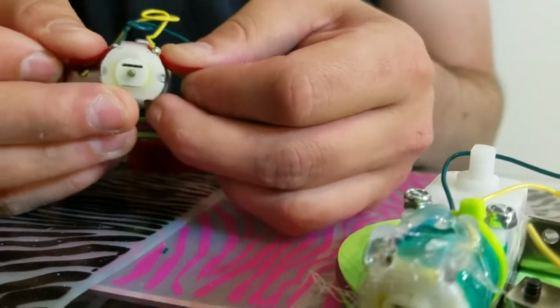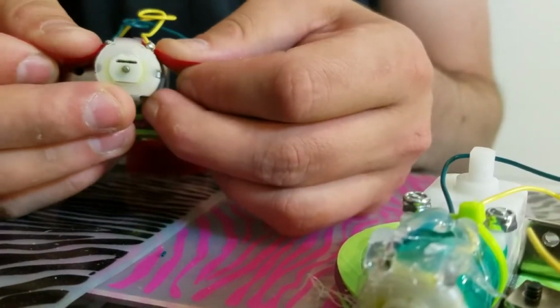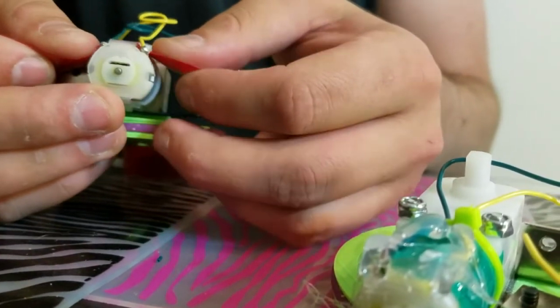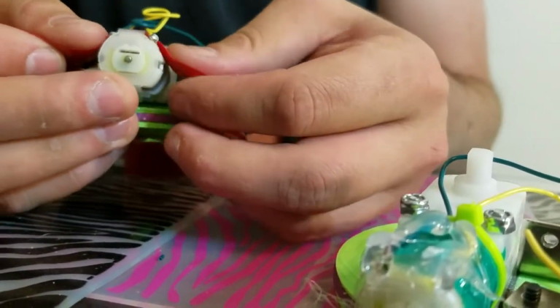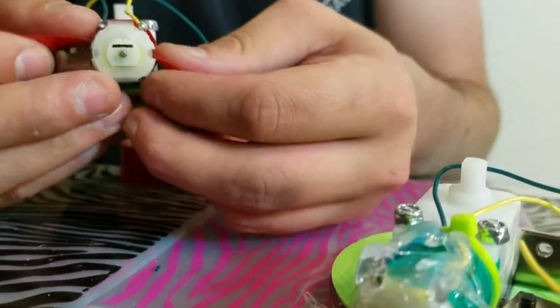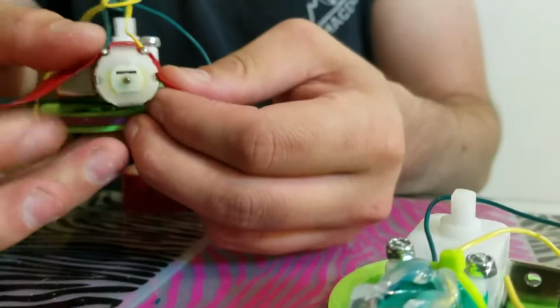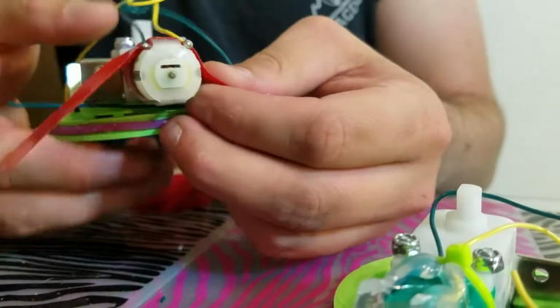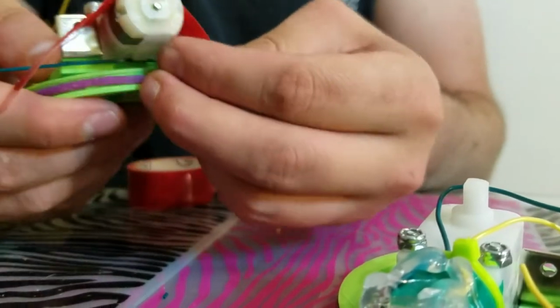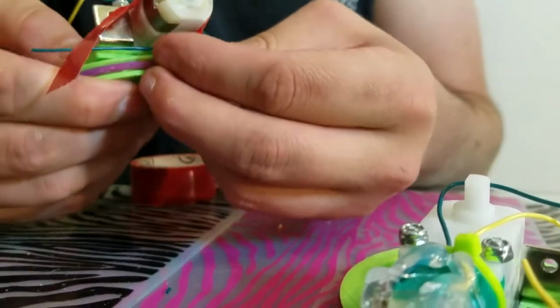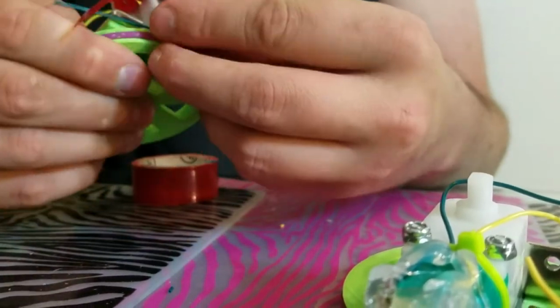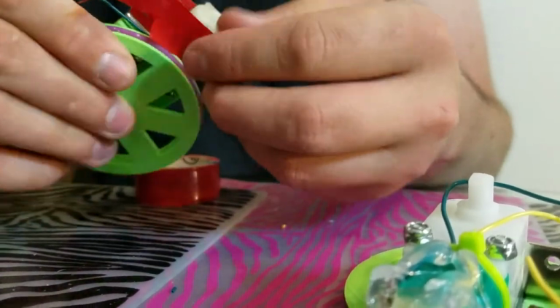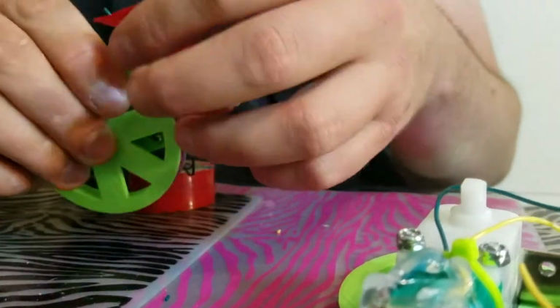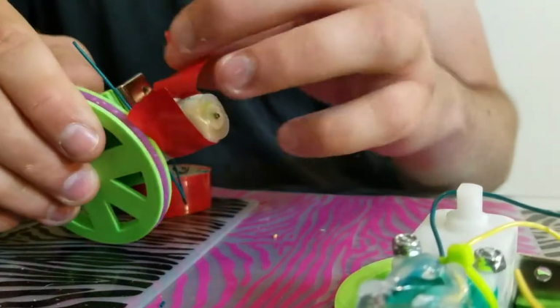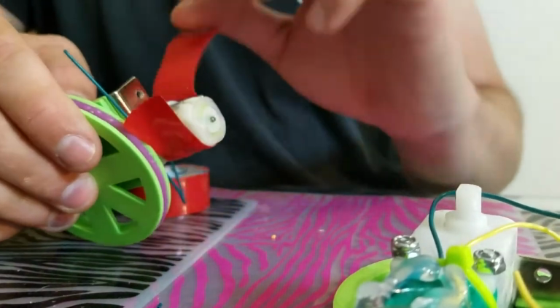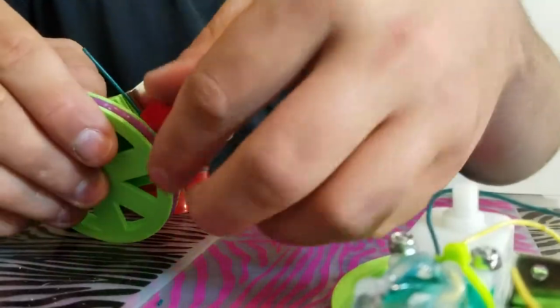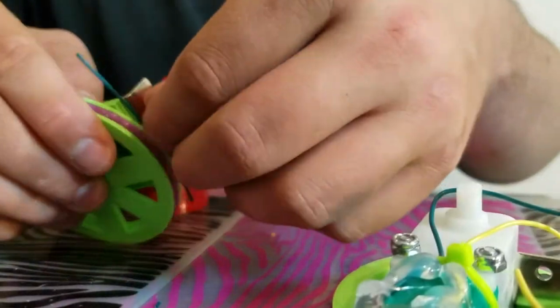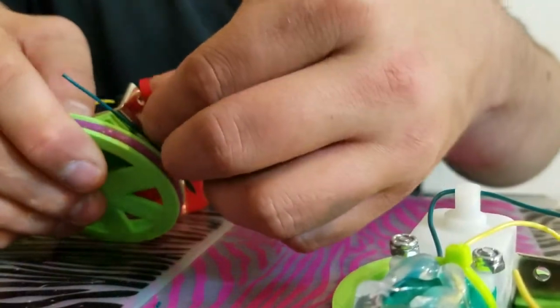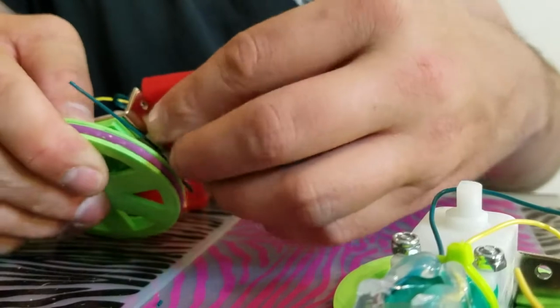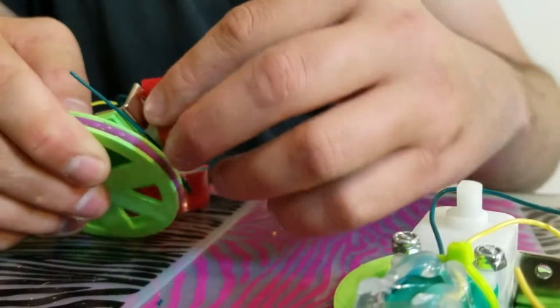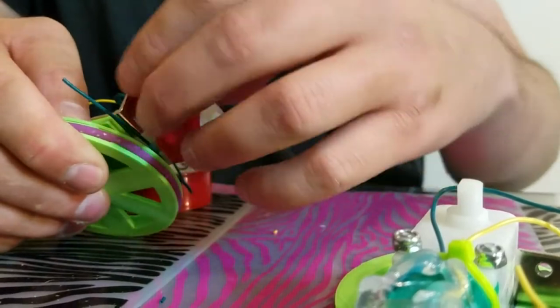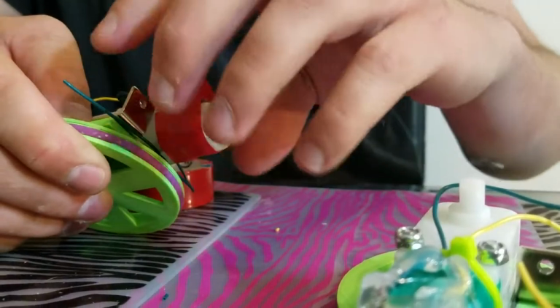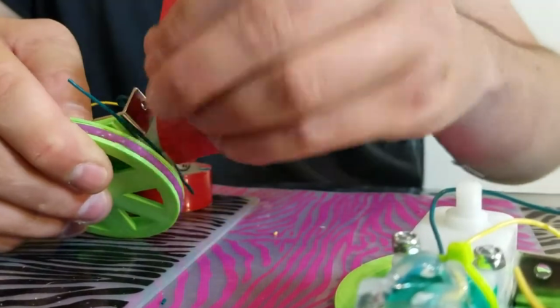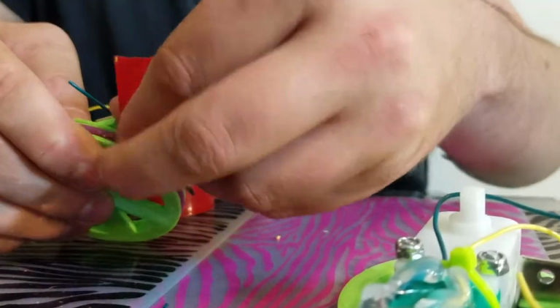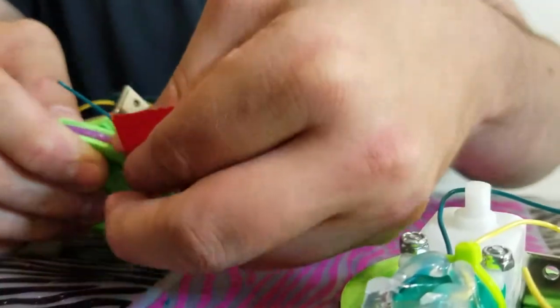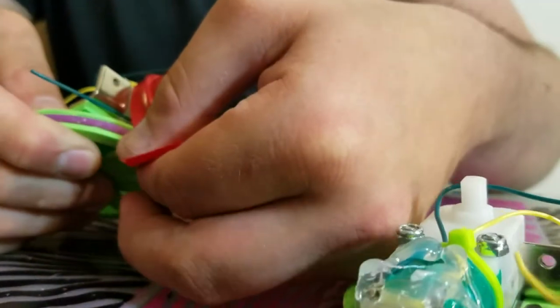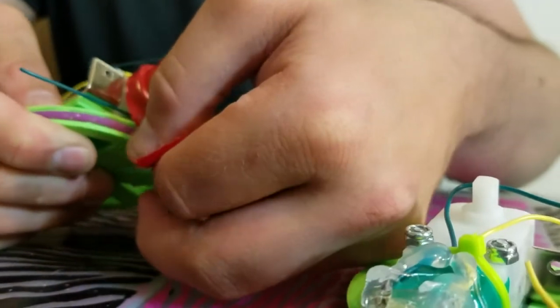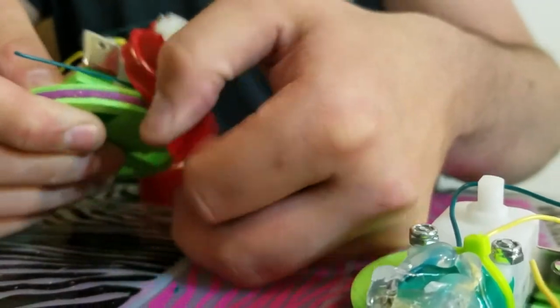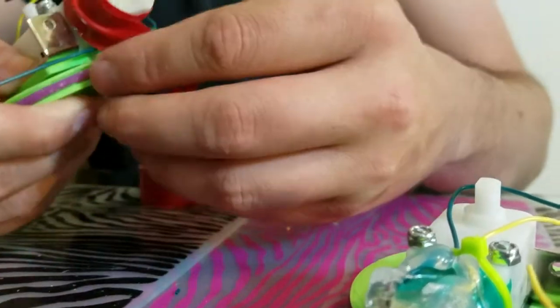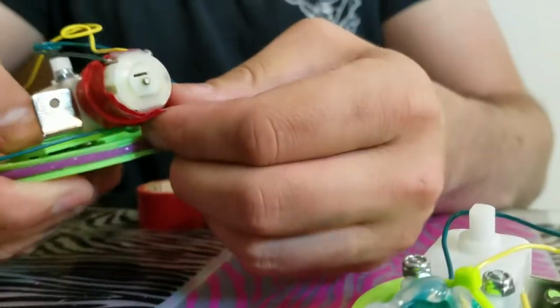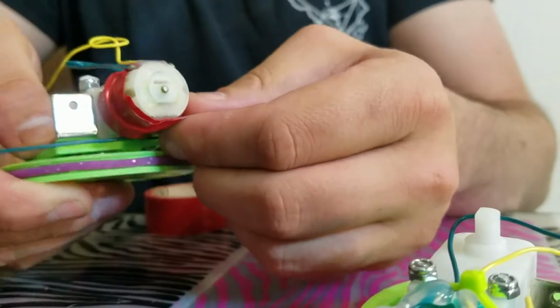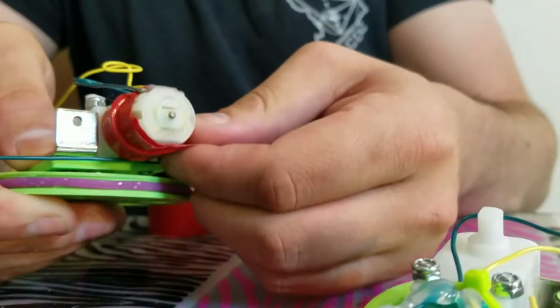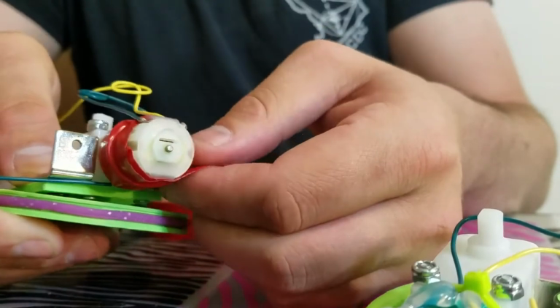Then I'm going to wrap one side around the motor as far as it'll go, and then wrap the other side over the top of that. Everything looks pretty good.